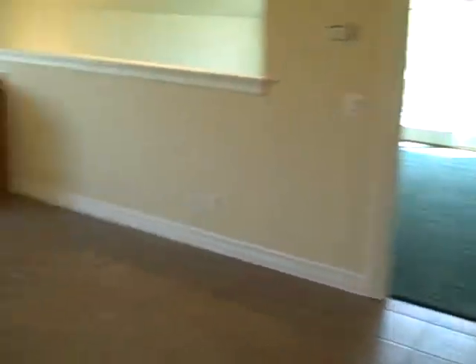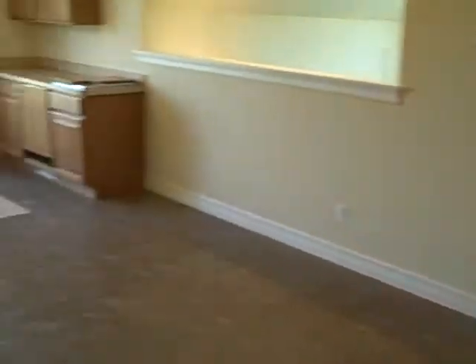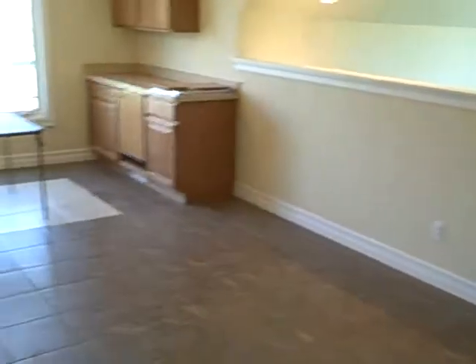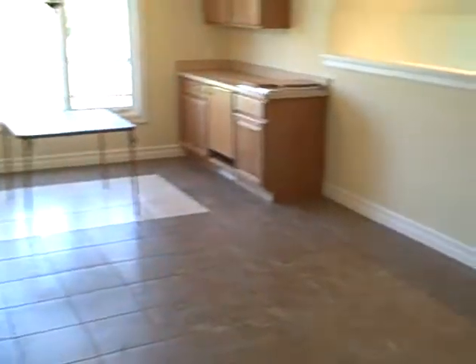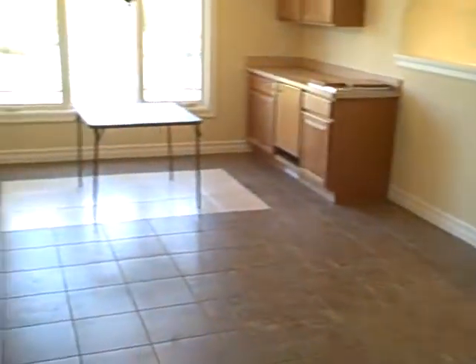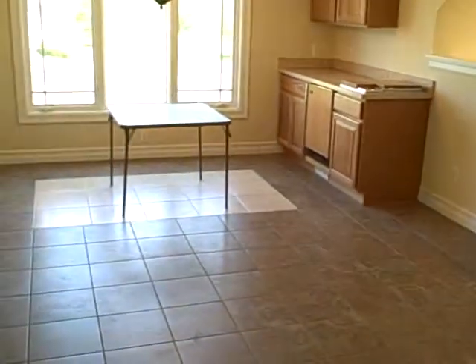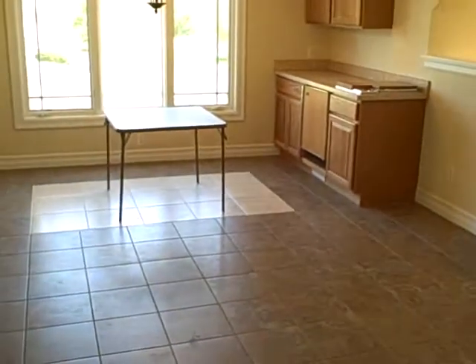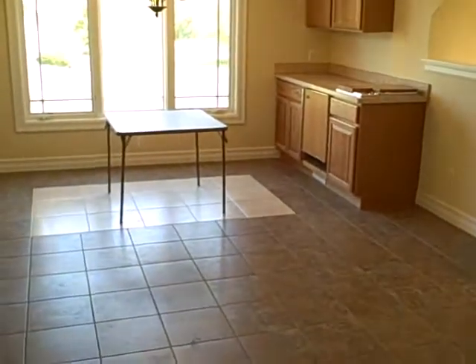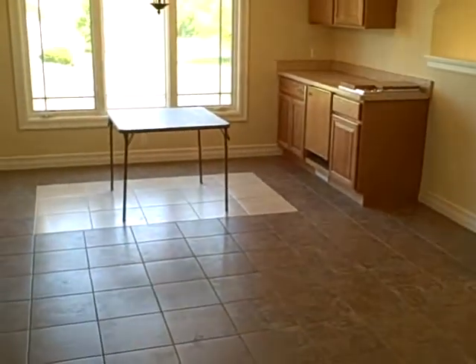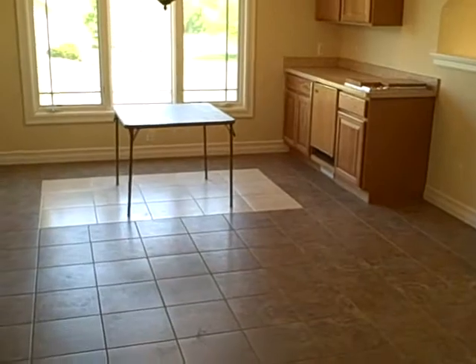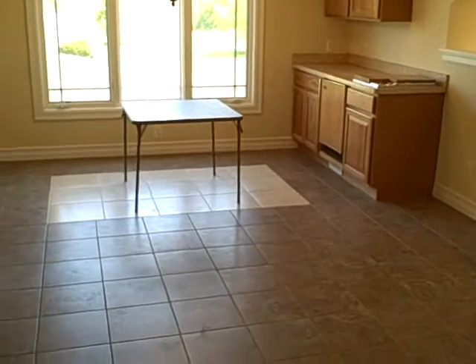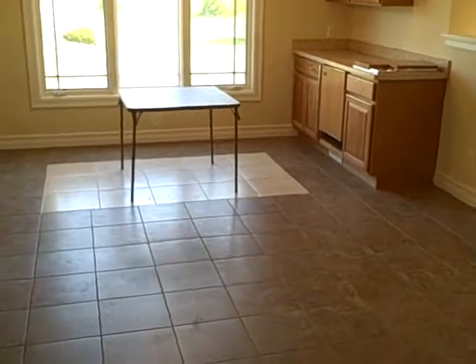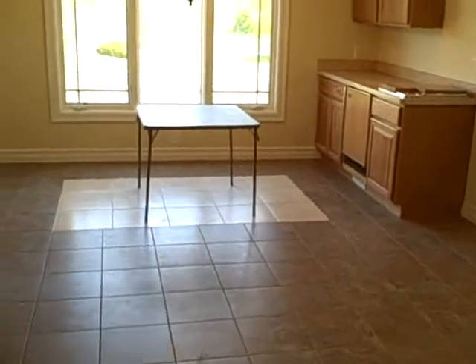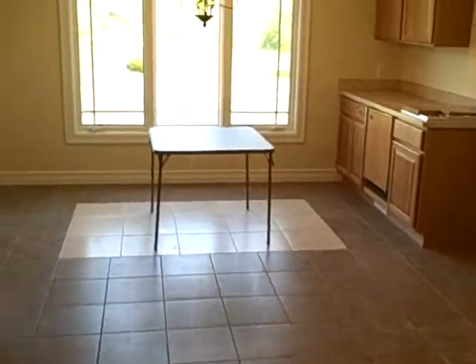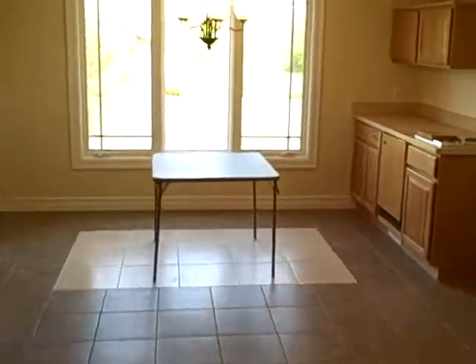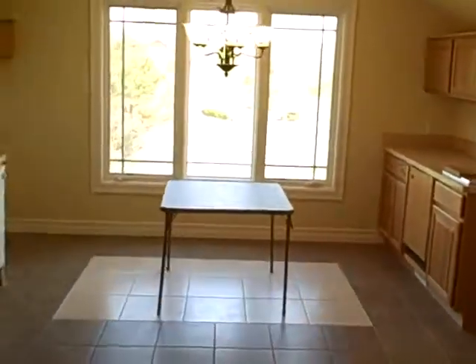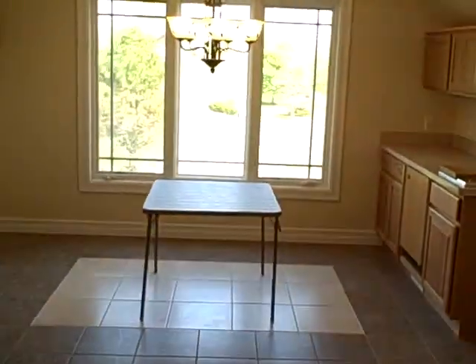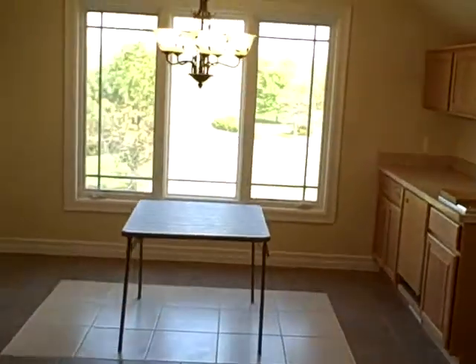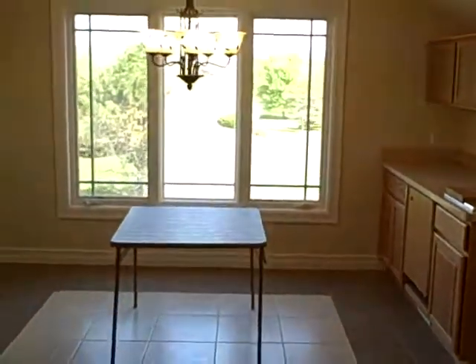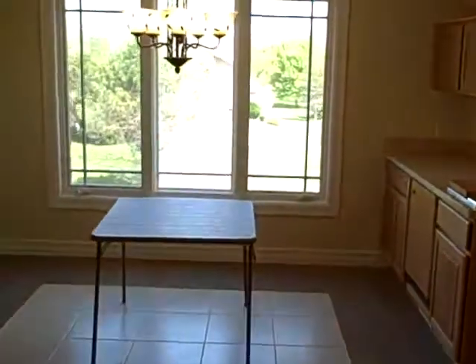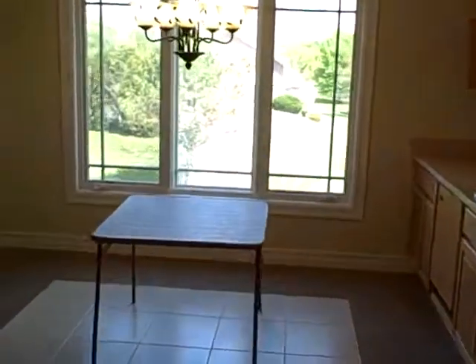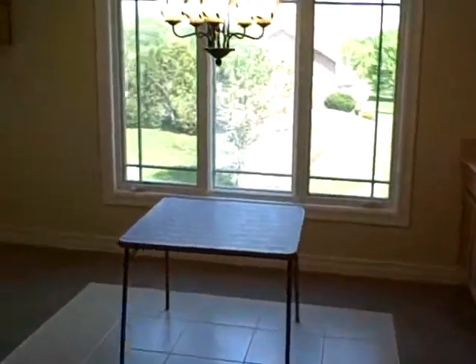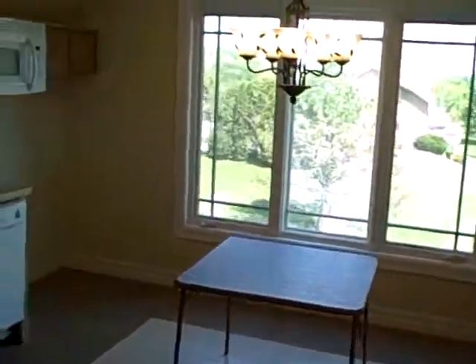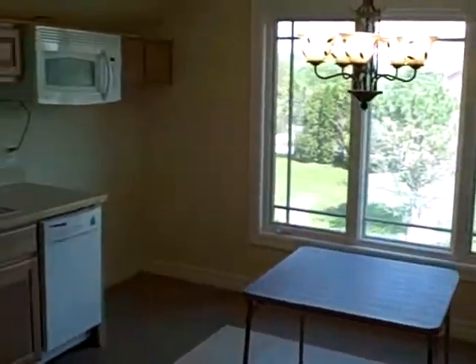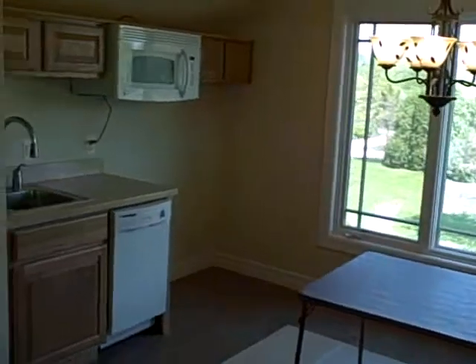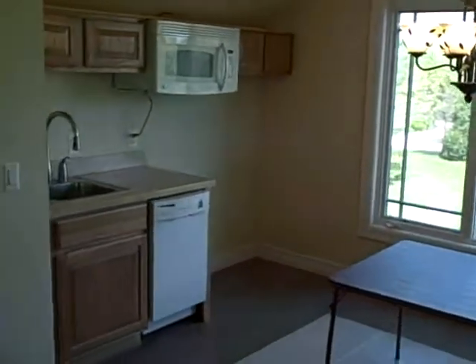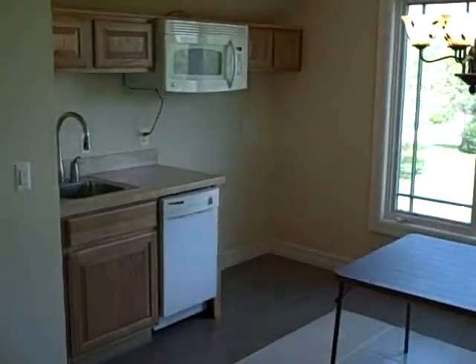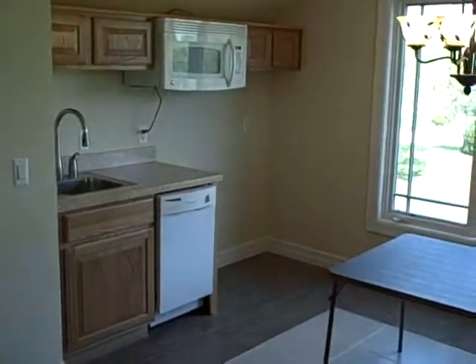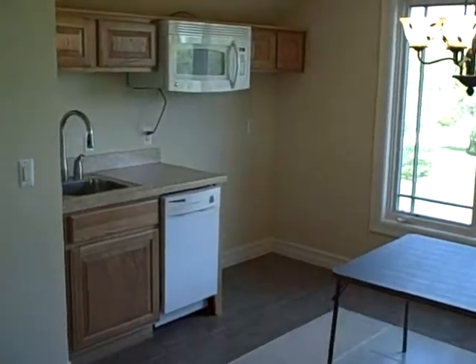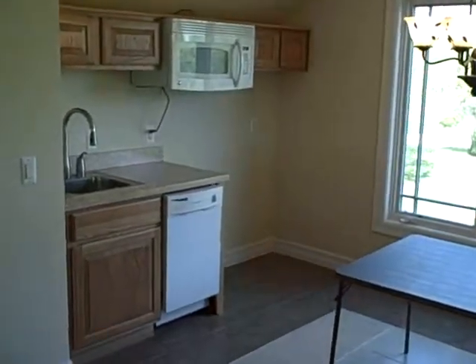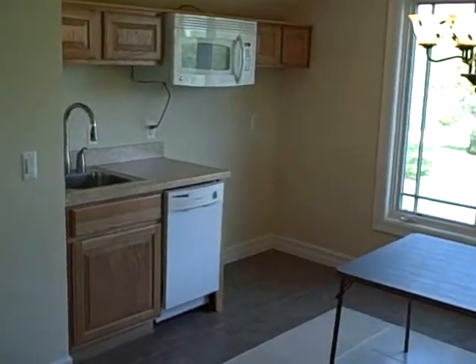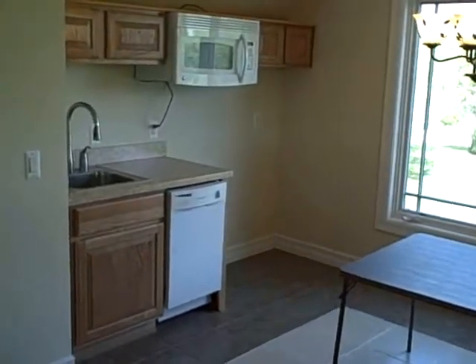The tiled entry leads around into a full kitchen. There's a beautiful view out the side window here, and space for many appliances.